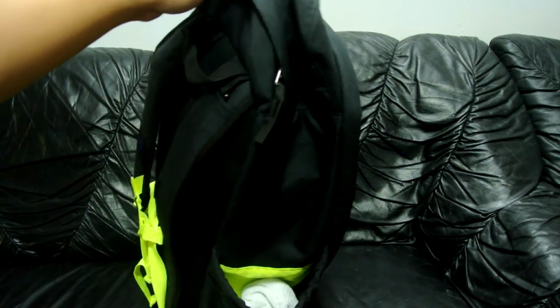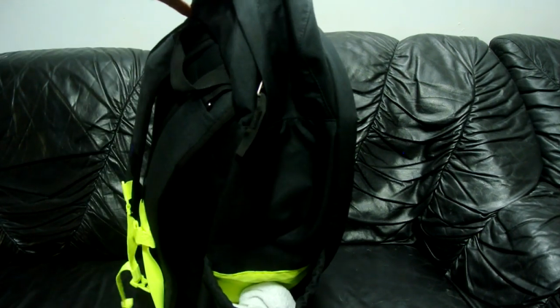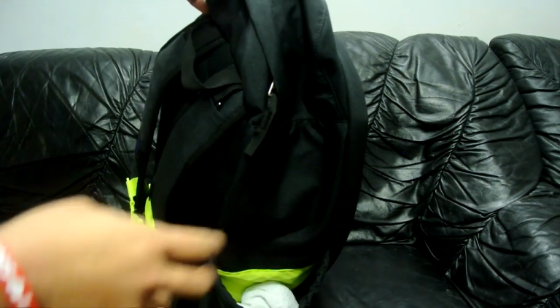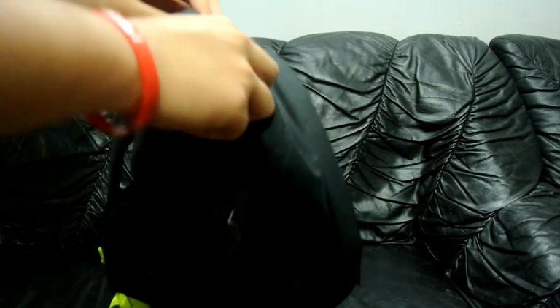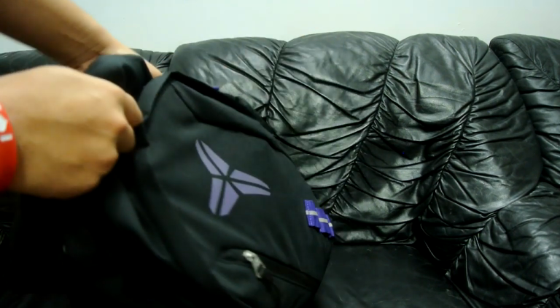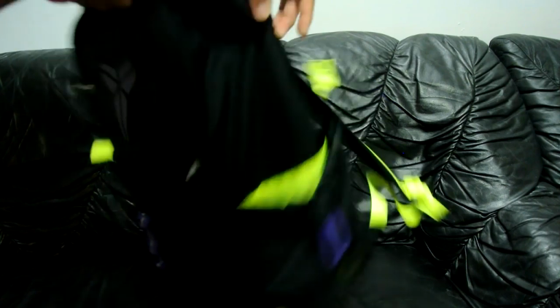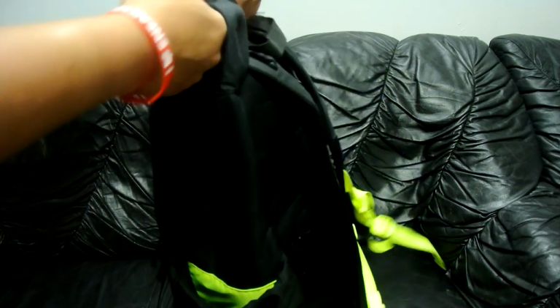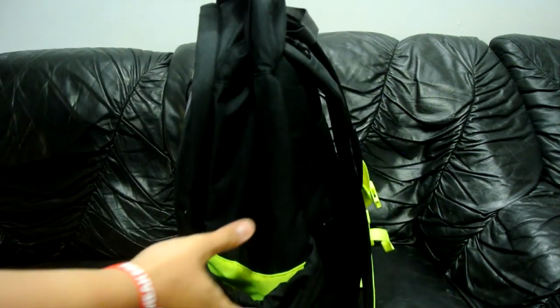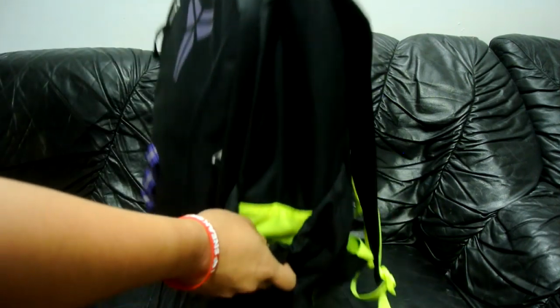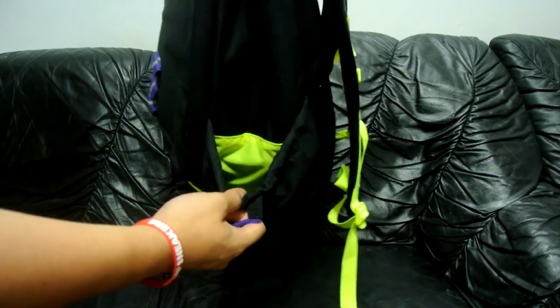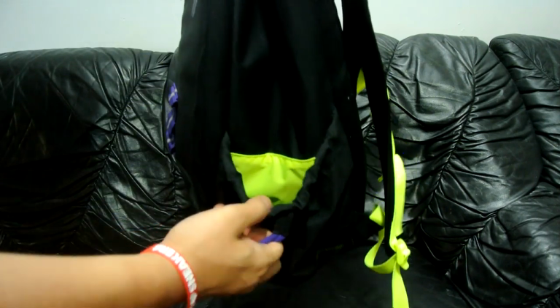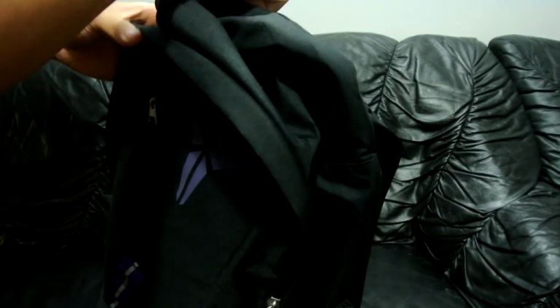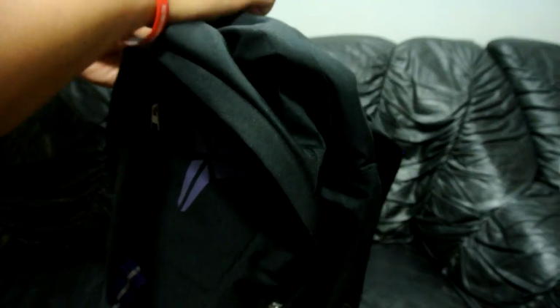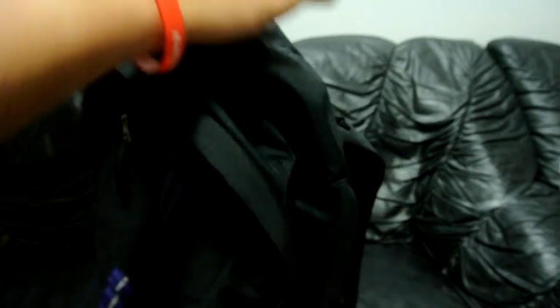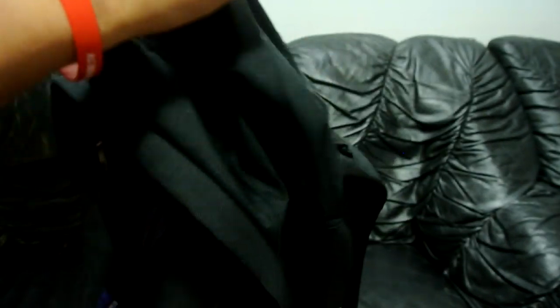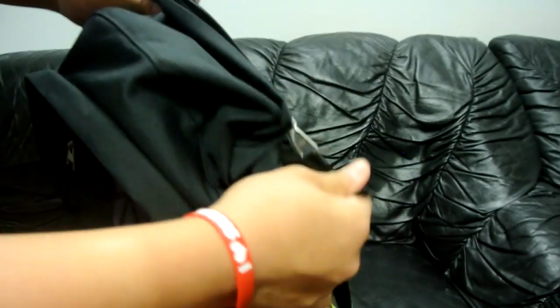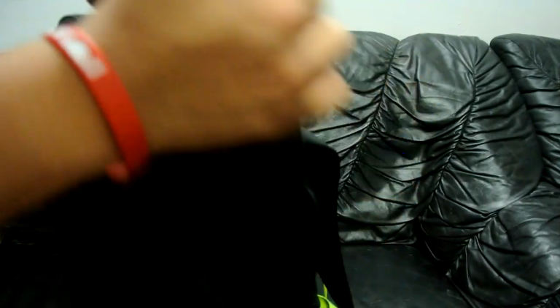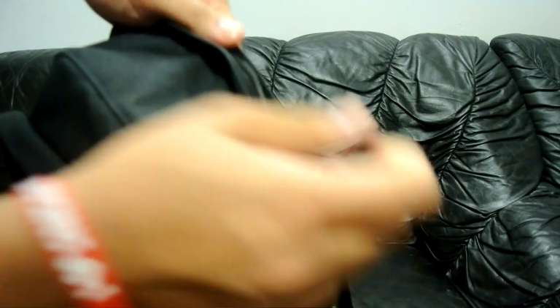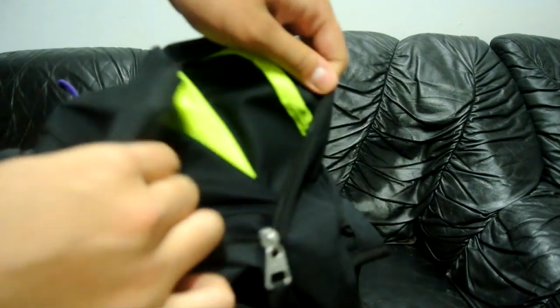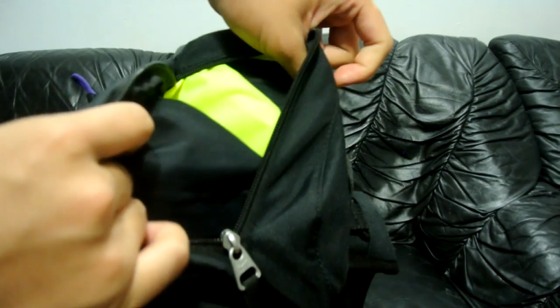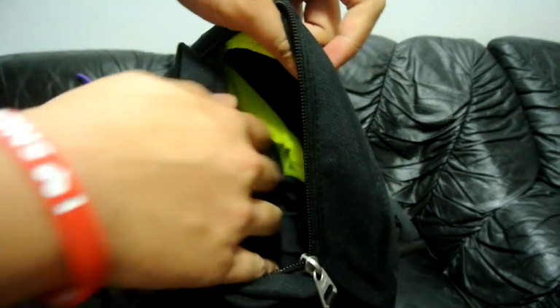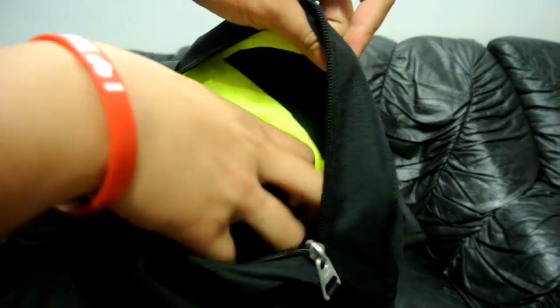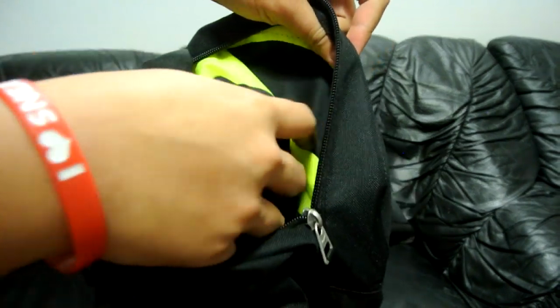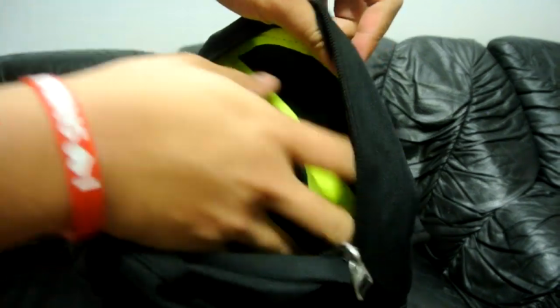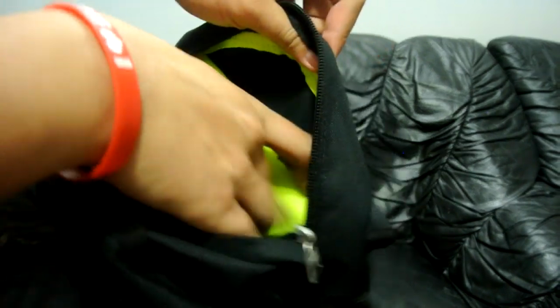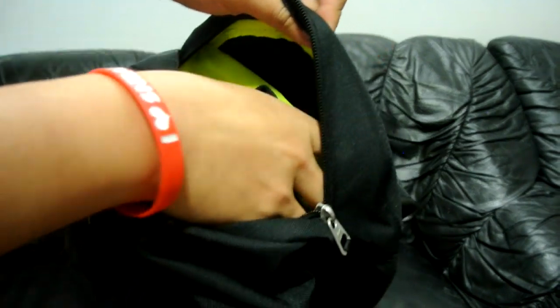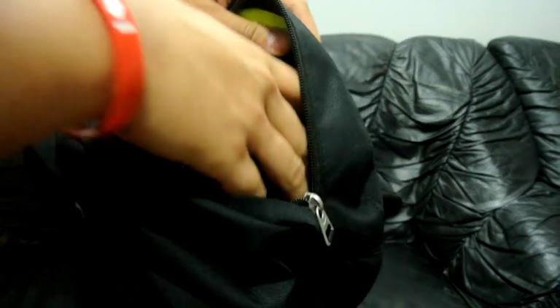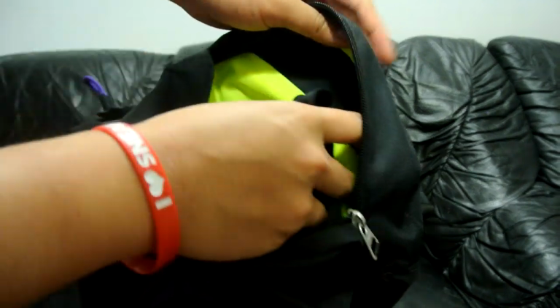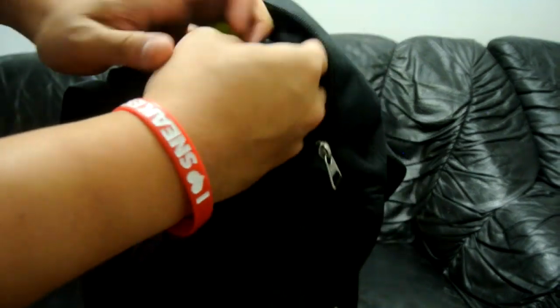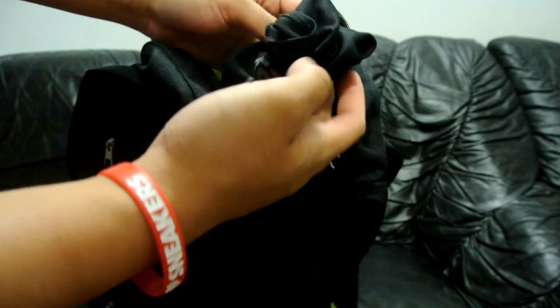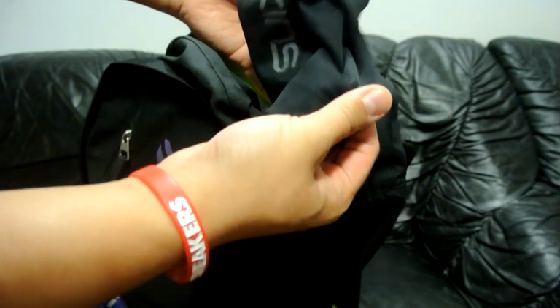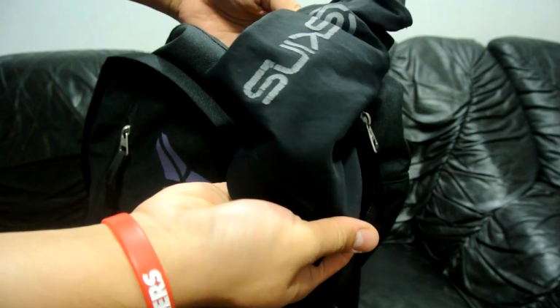Same with the other side right there. On the top pocket right here, it's just a small pocket — you can keep glasses in there, or whatever small things. I usually keep my cap sleeves in there for easy accessibility.